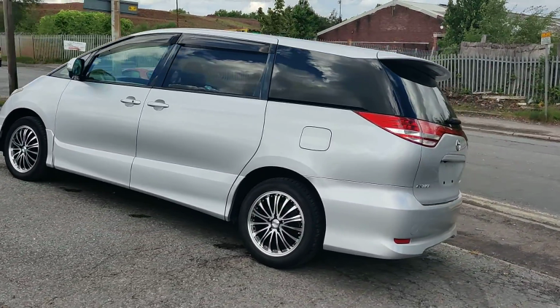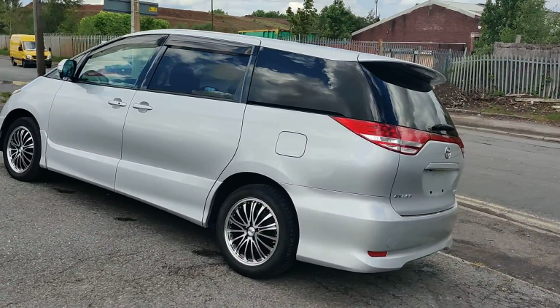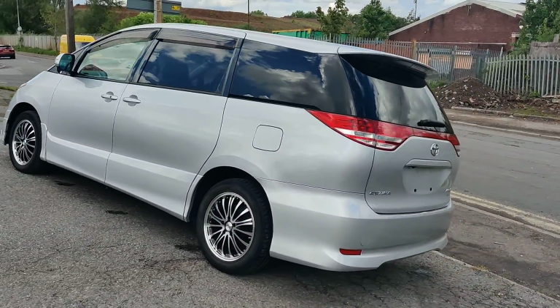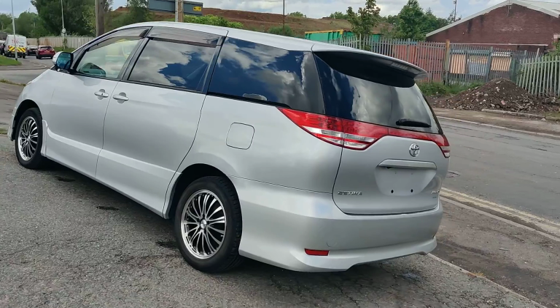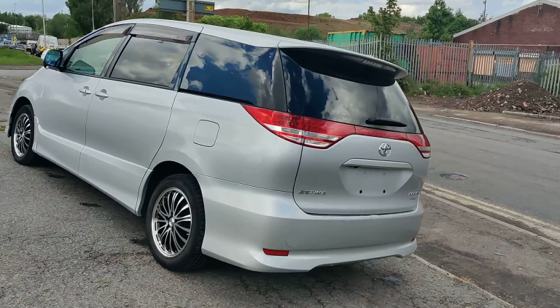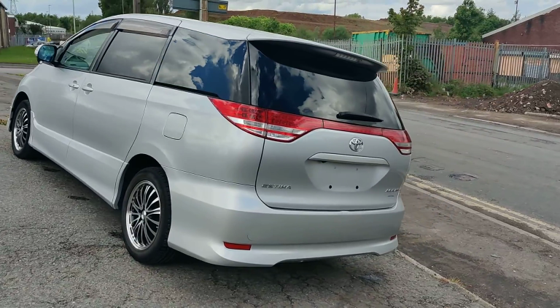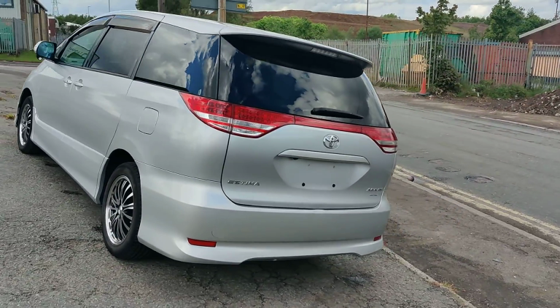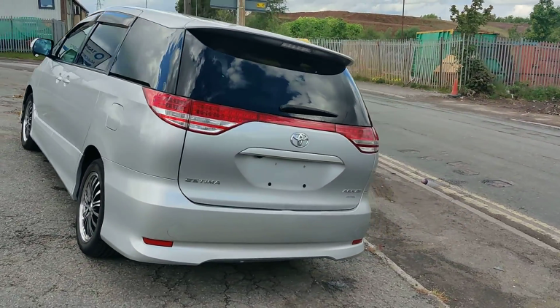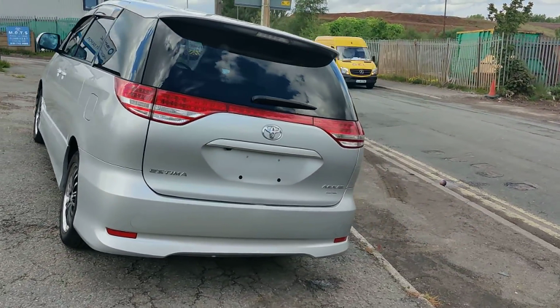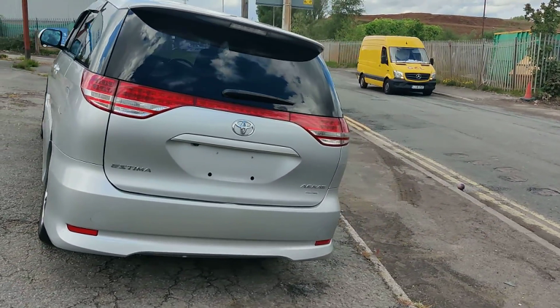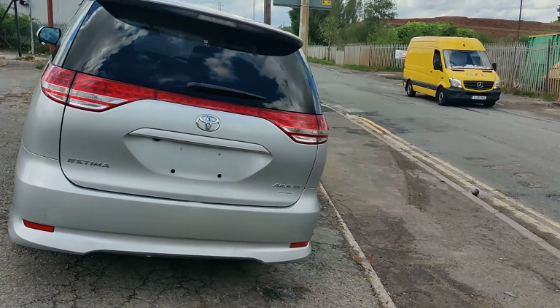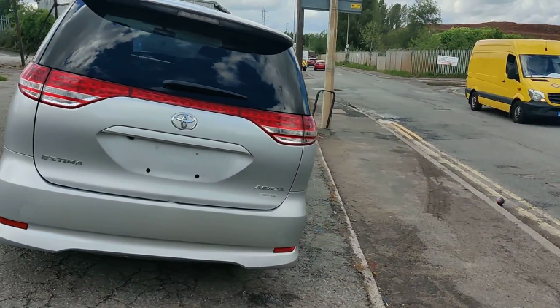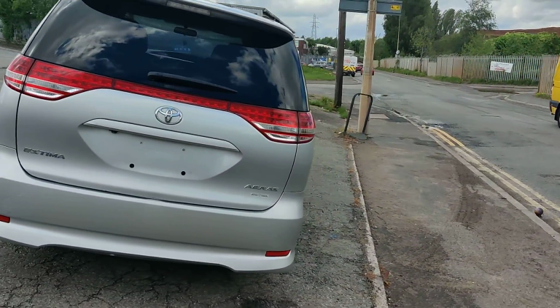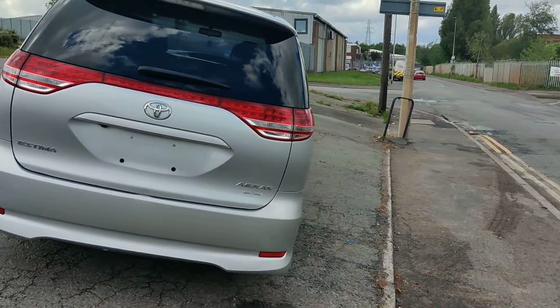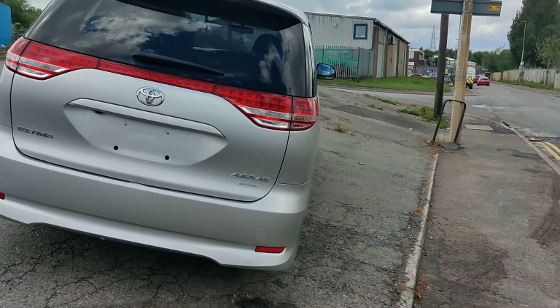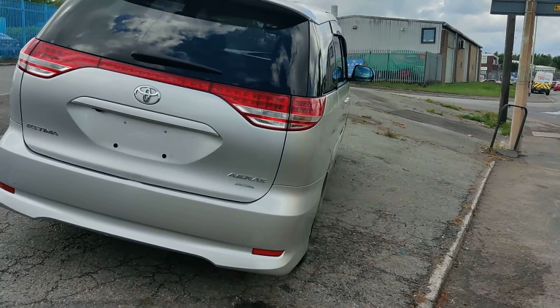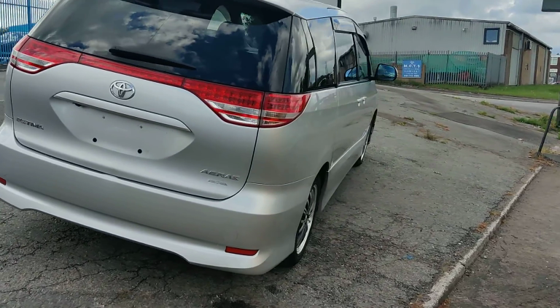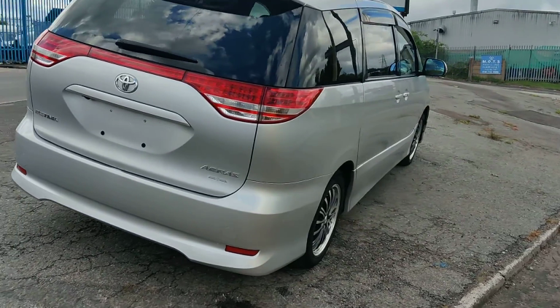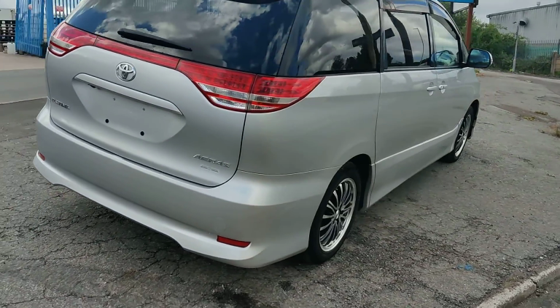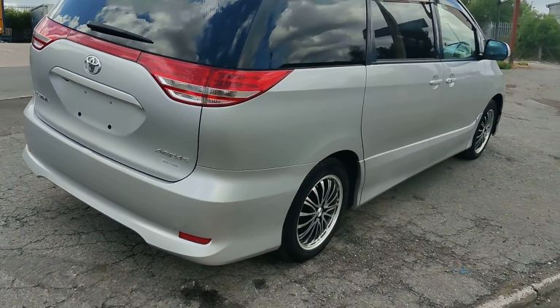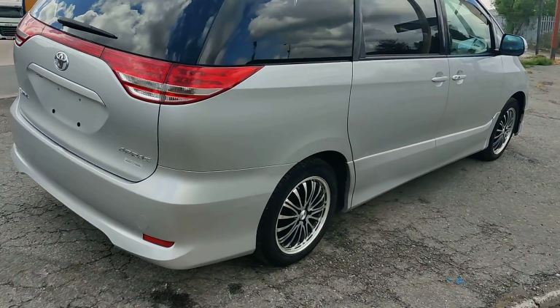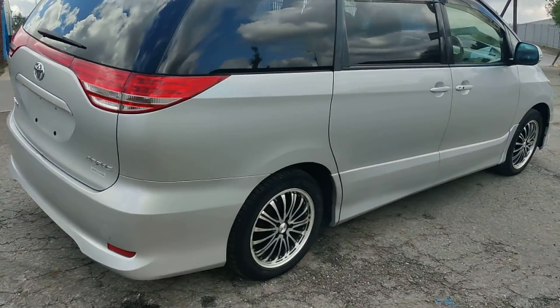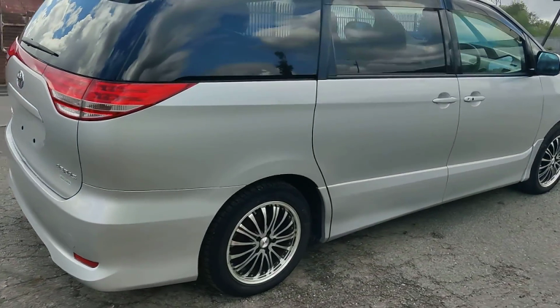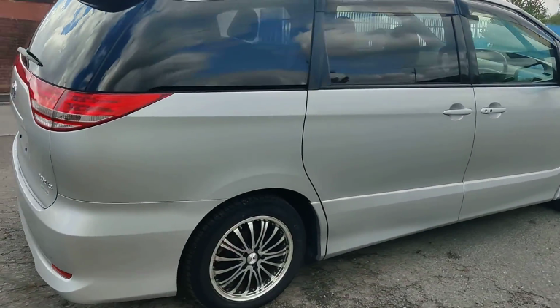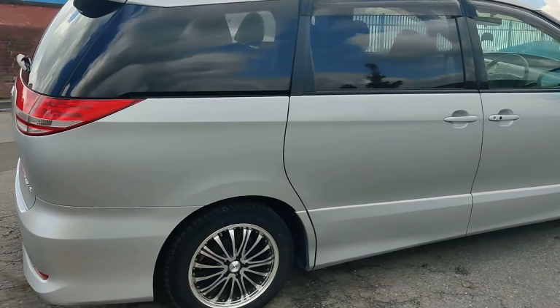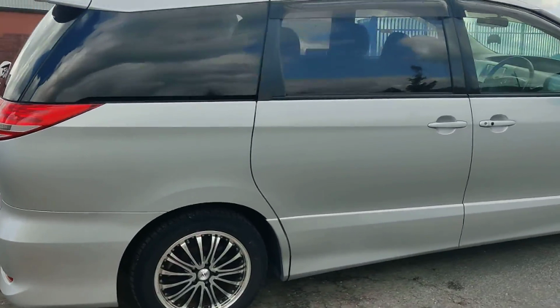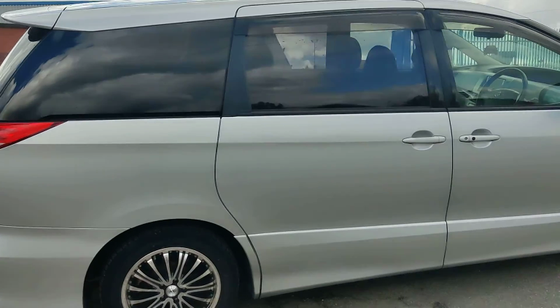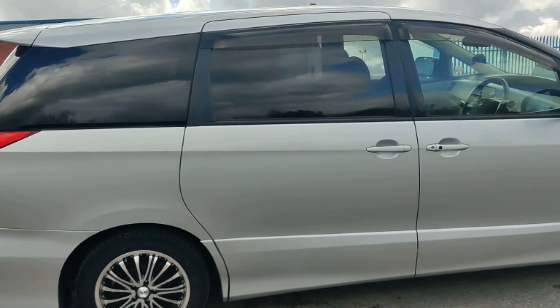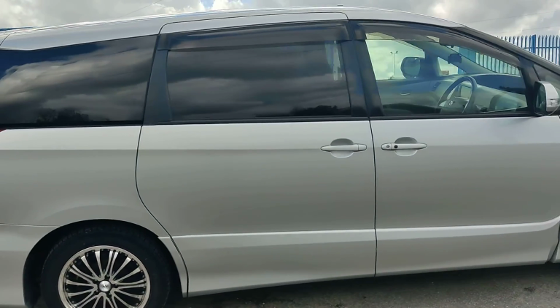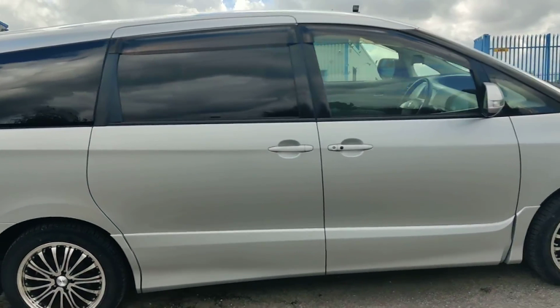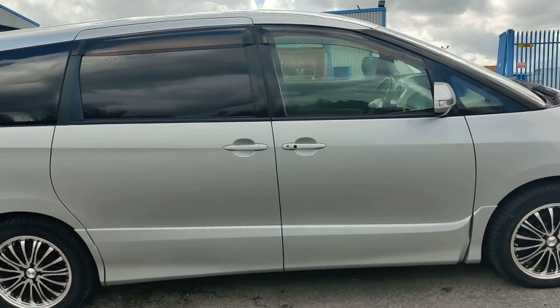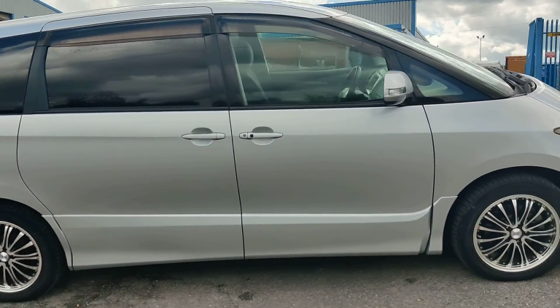Bodywork is immaculate. It comes with a one-year warranty on the engine and gearbox, and three months on everything else. Really nice car.